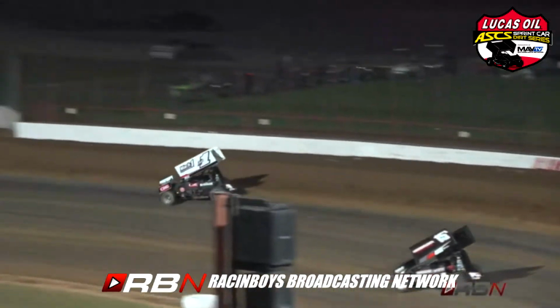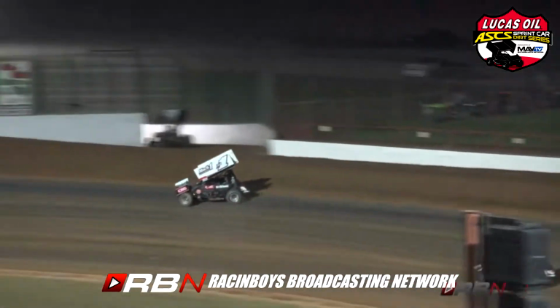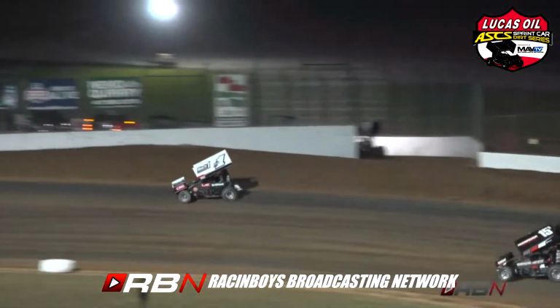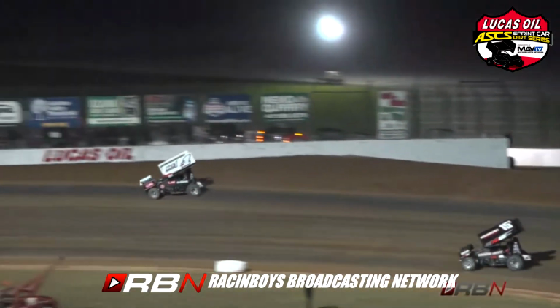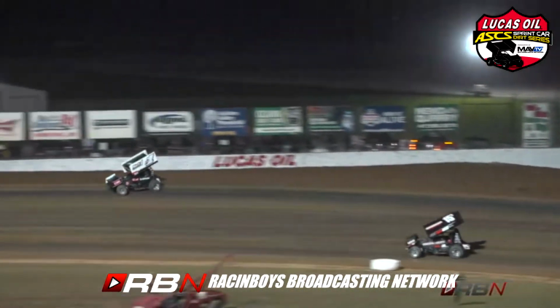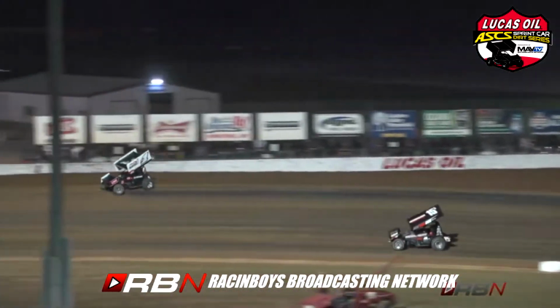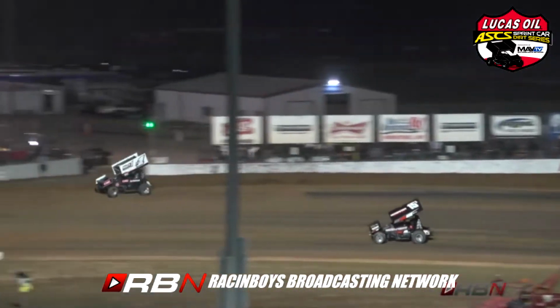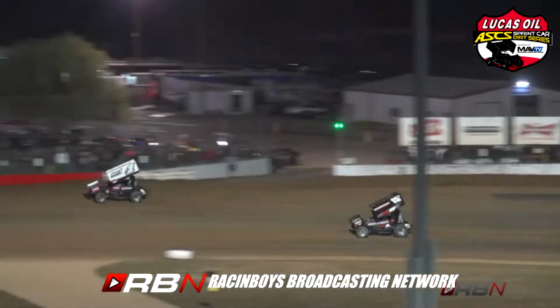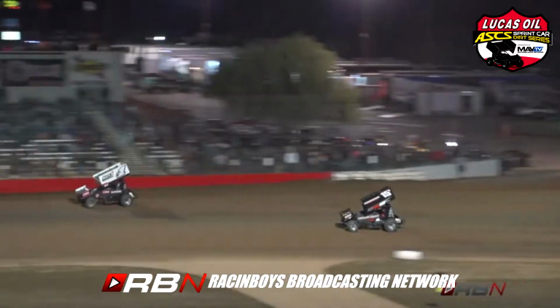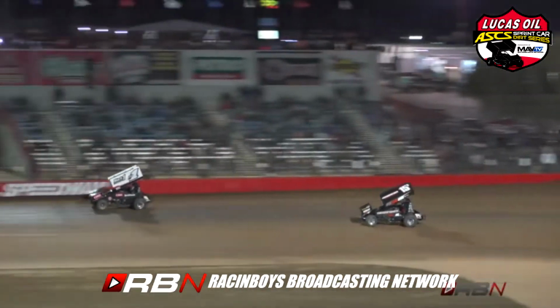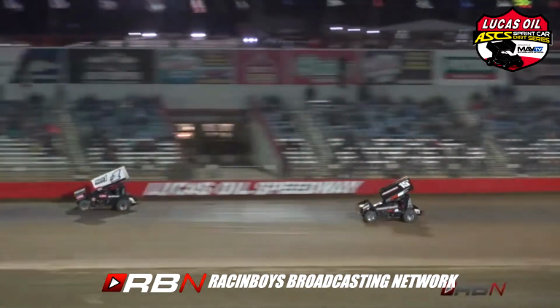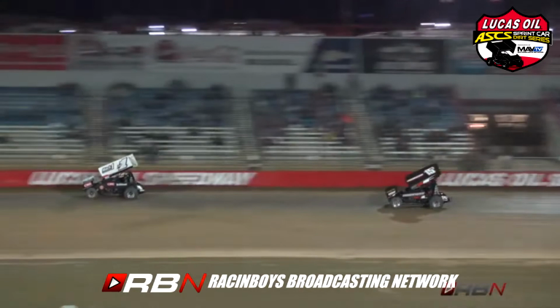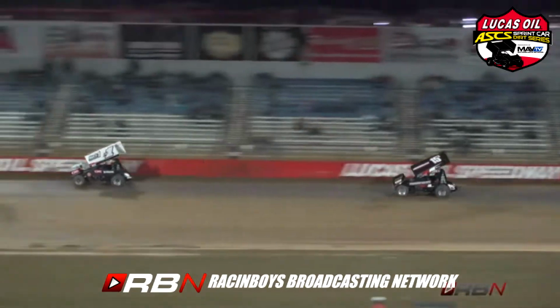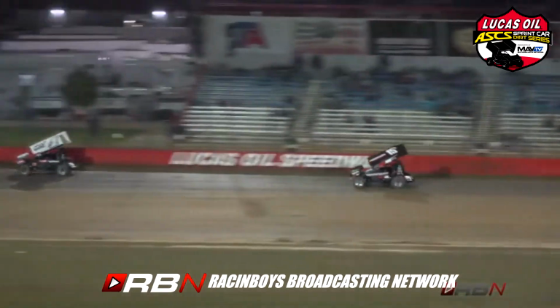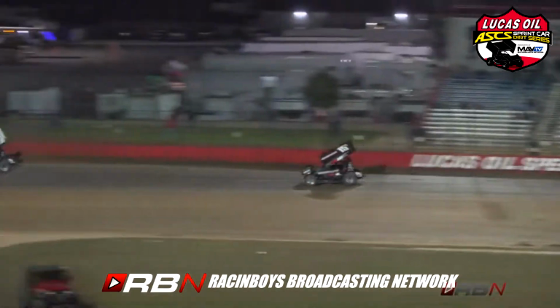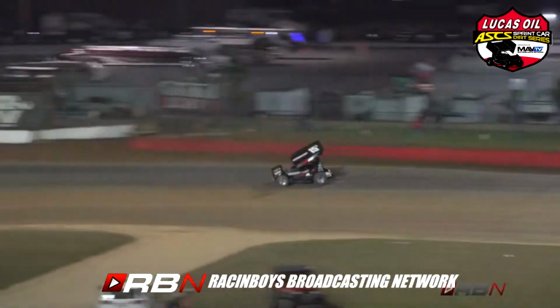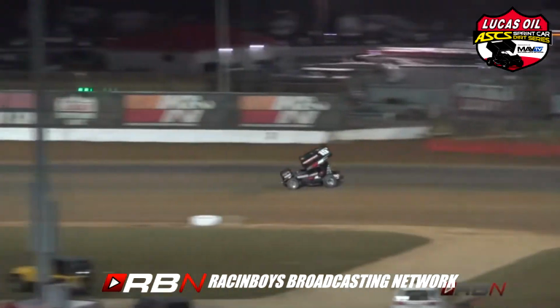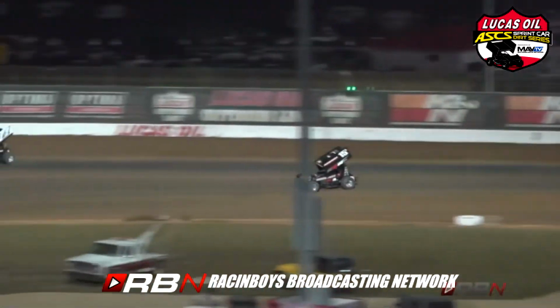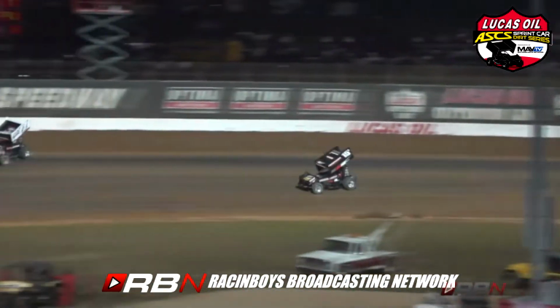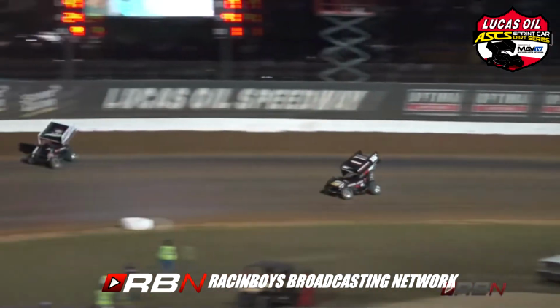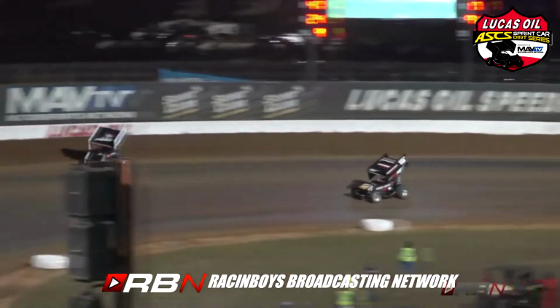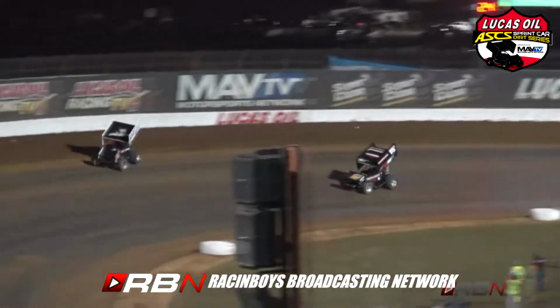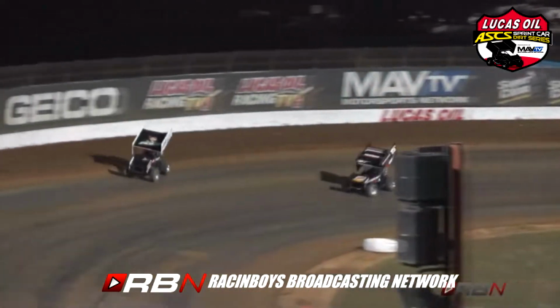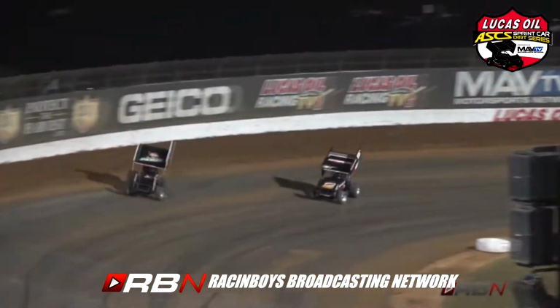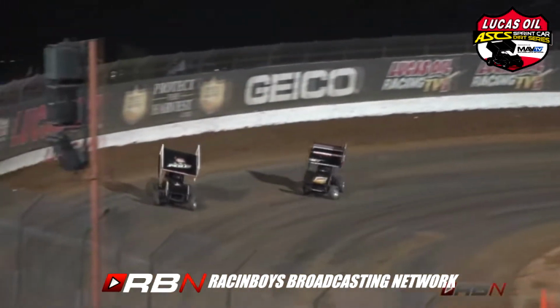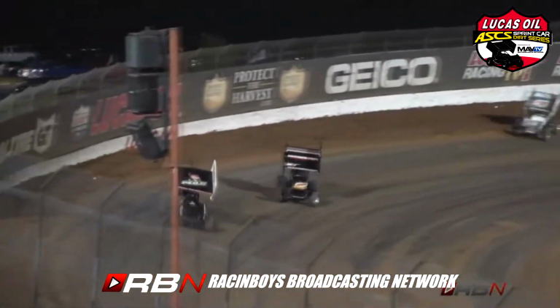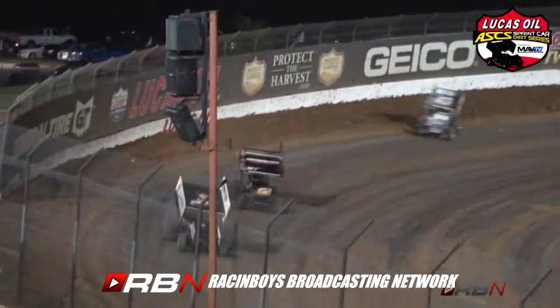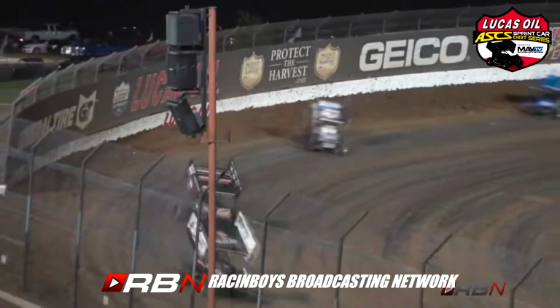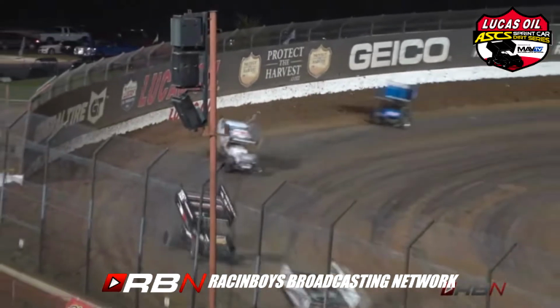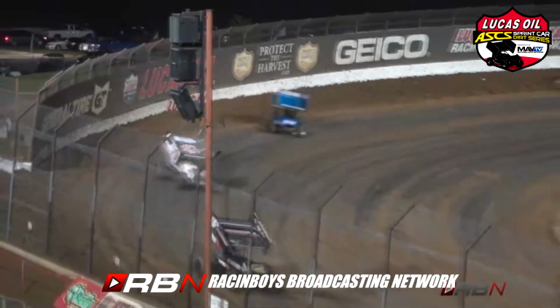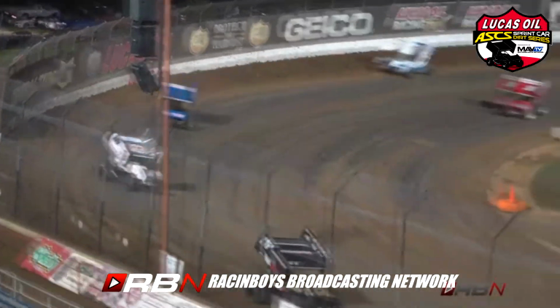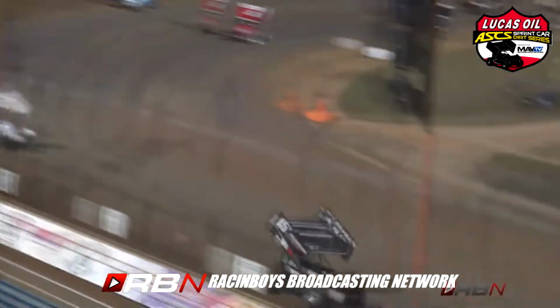Smith goes to the cushion through turns one and two, Havertip down around the bottom. Smith just about skipped through the cushion at the exit of turn number two, but he will hold sway on the field right now as they work through turns three and four. Havertip stalking him, though, as they come around to the front straightaway.